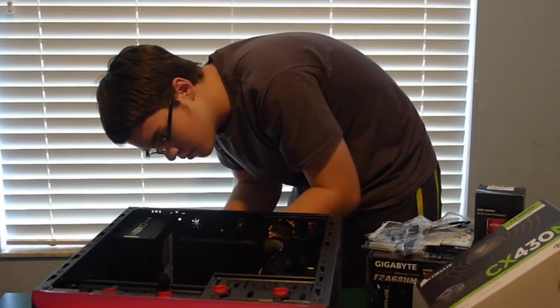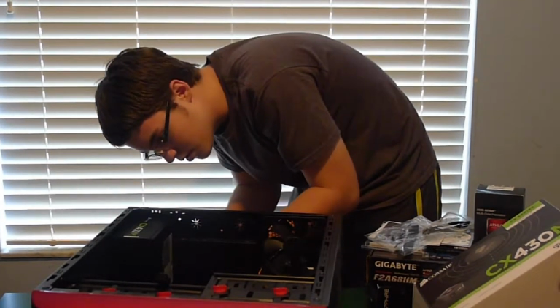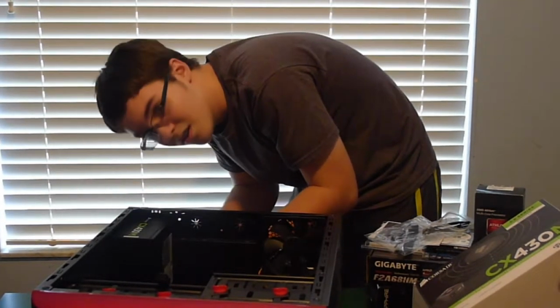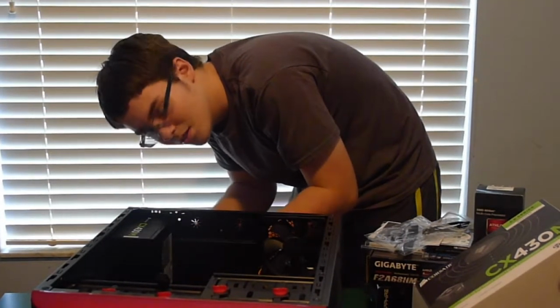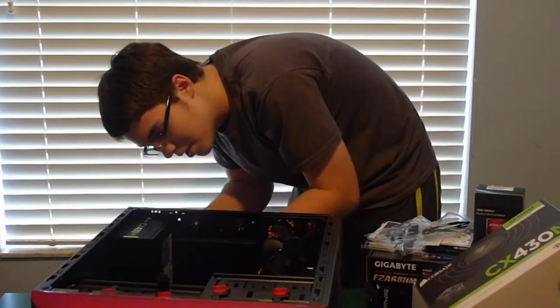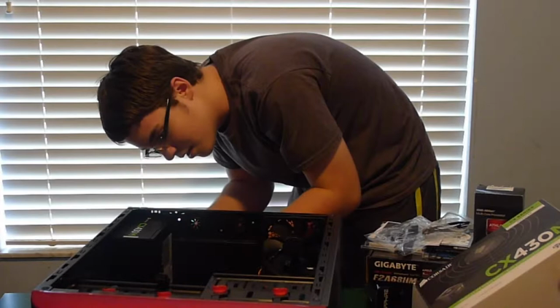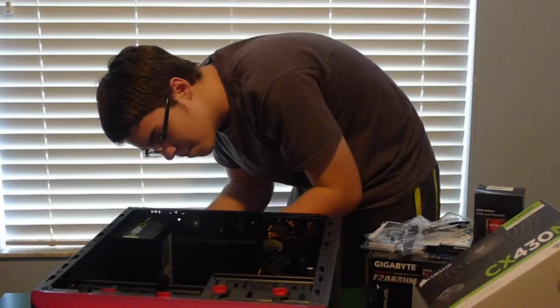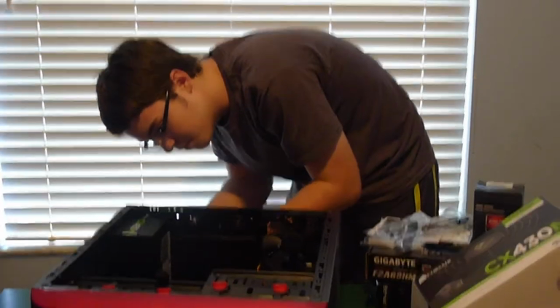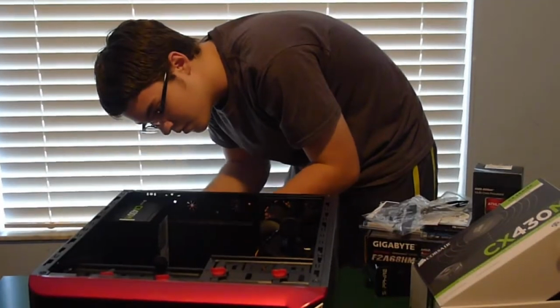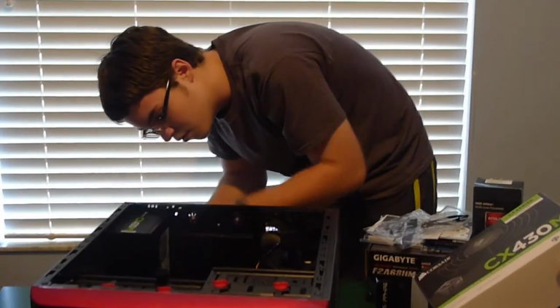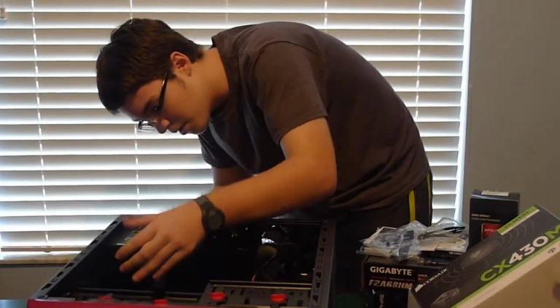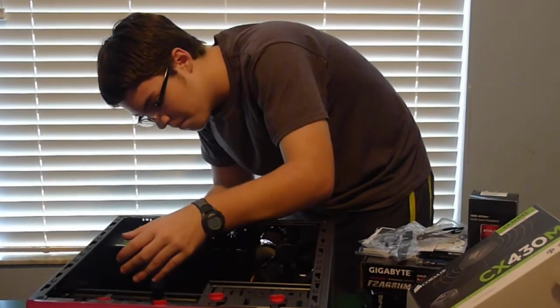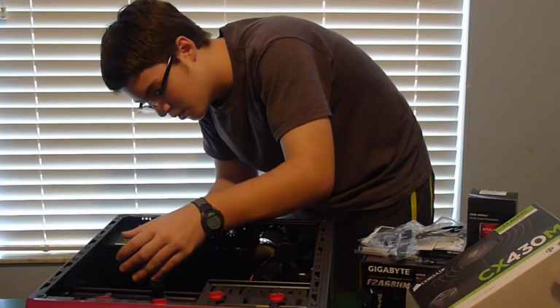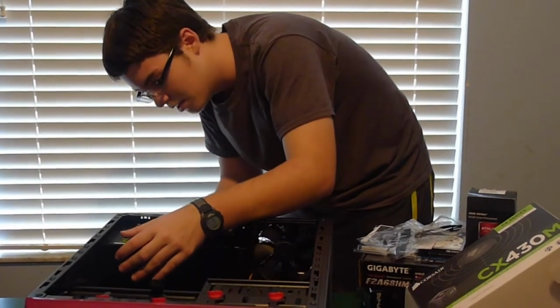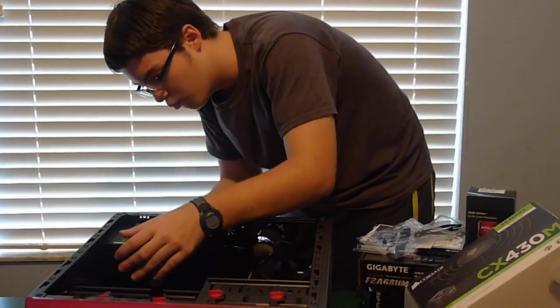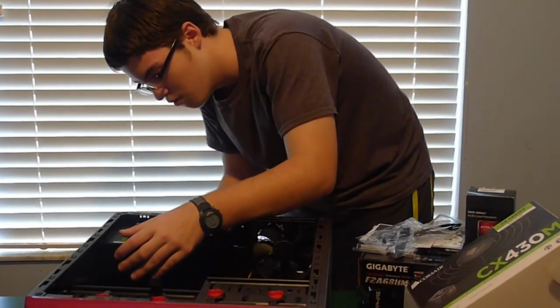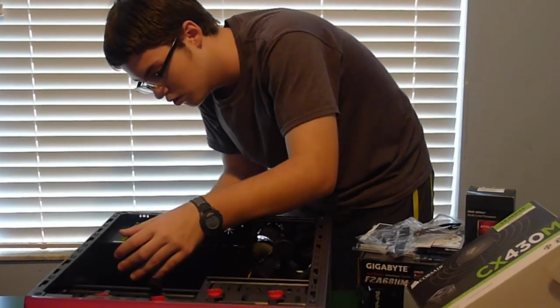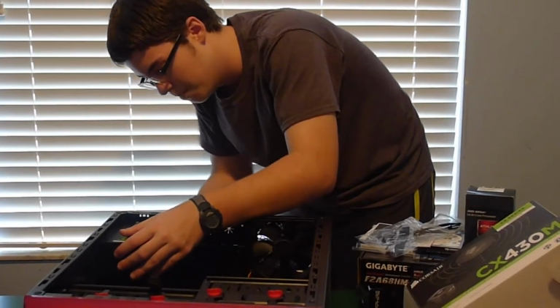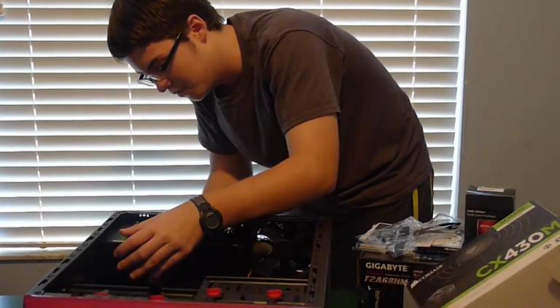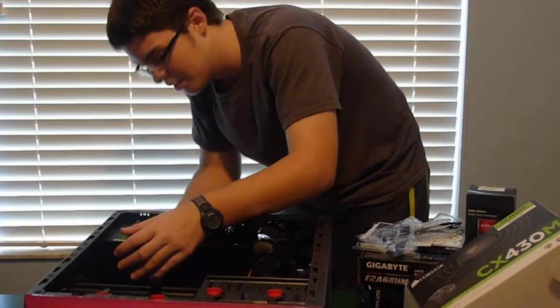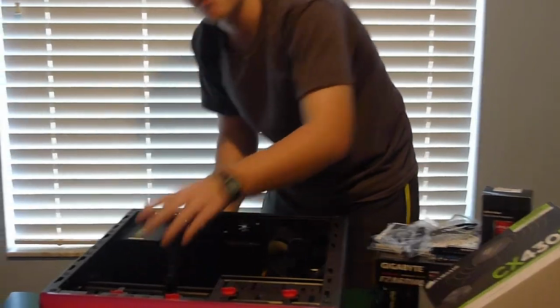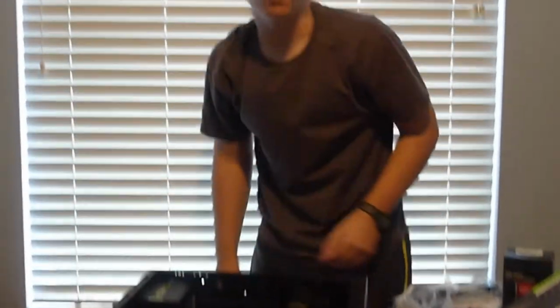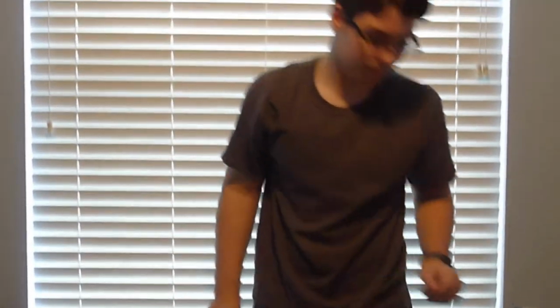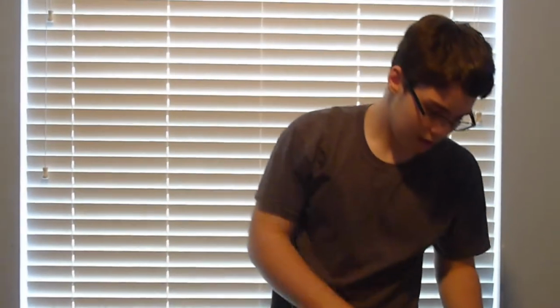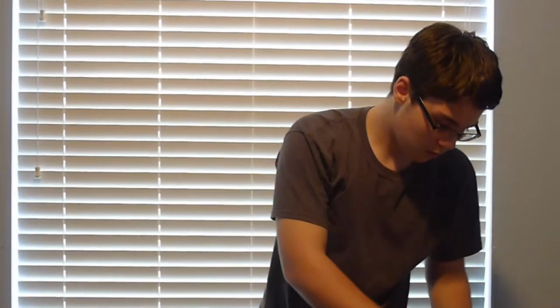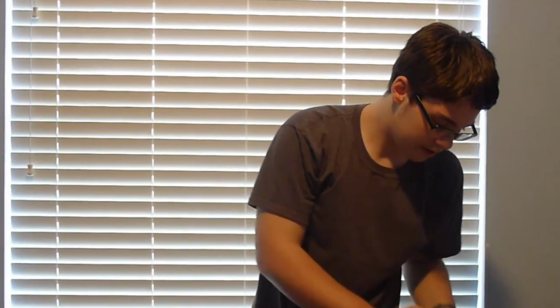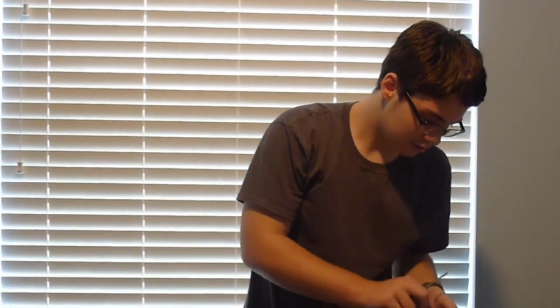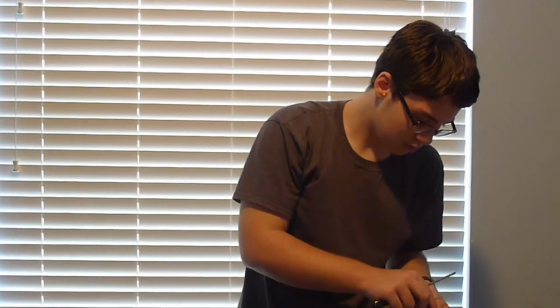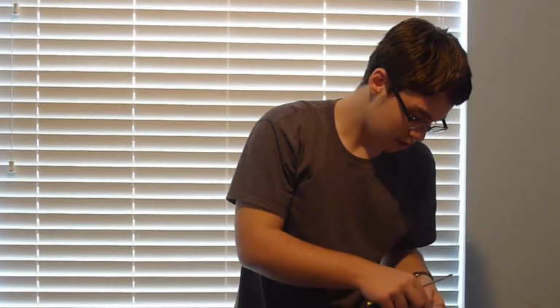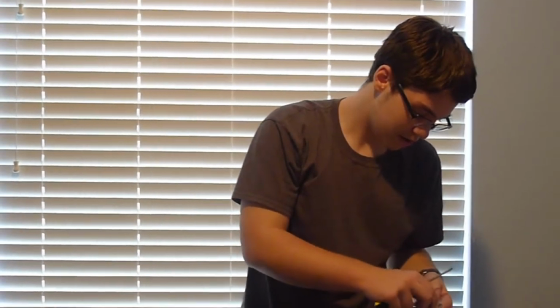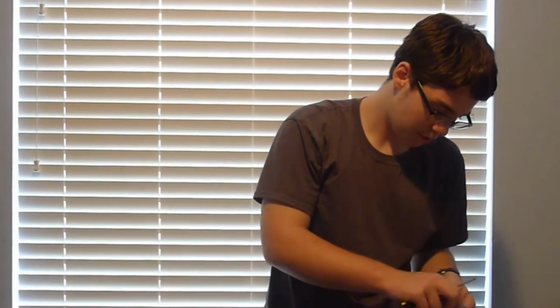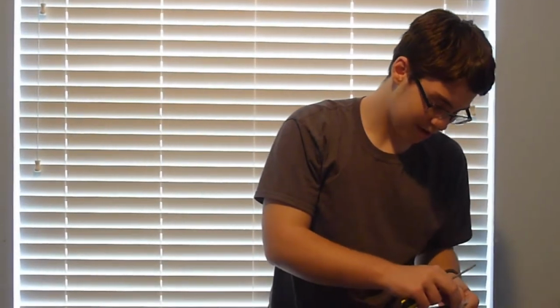Let's go ahead and stick that in there, screw that one down. I did the top right one first, then I did the bottom left one. Now it doesn't really matter which one I do next.